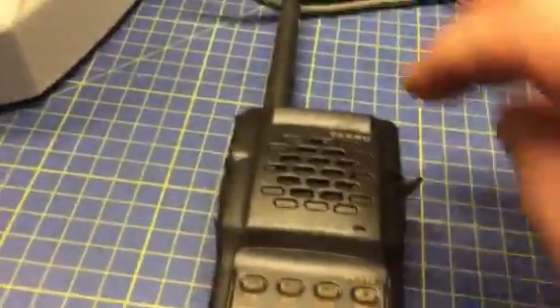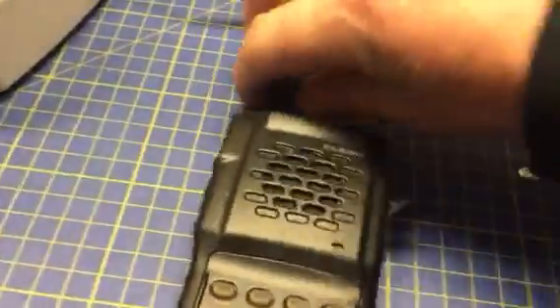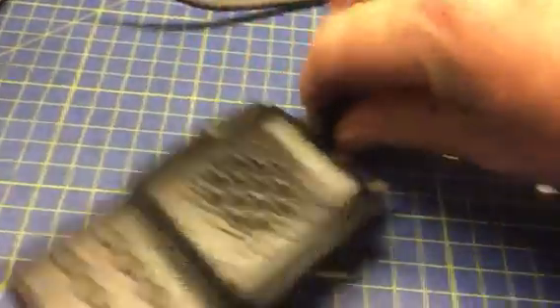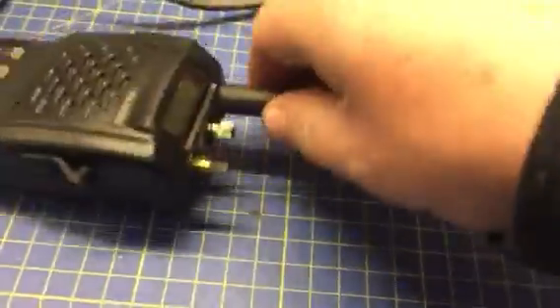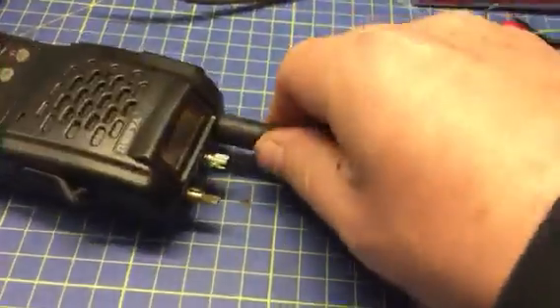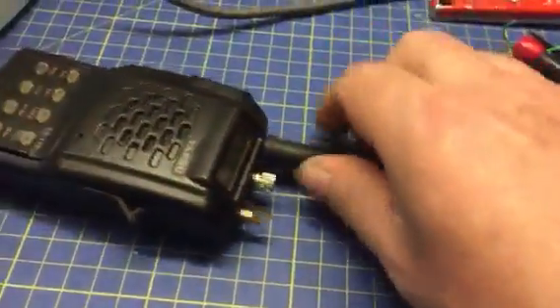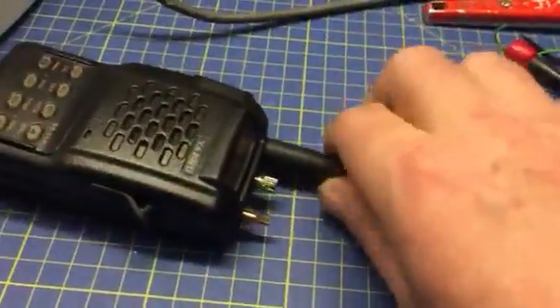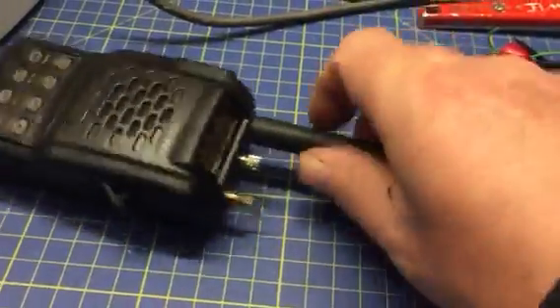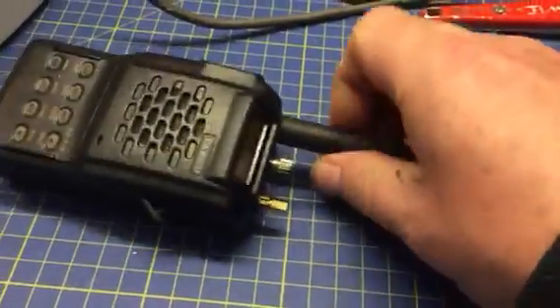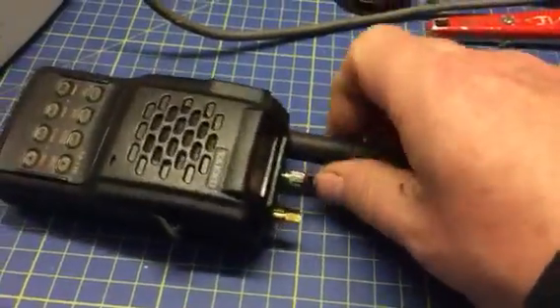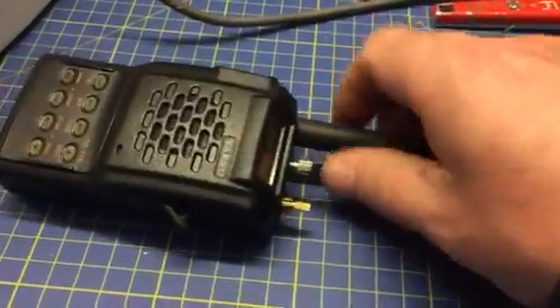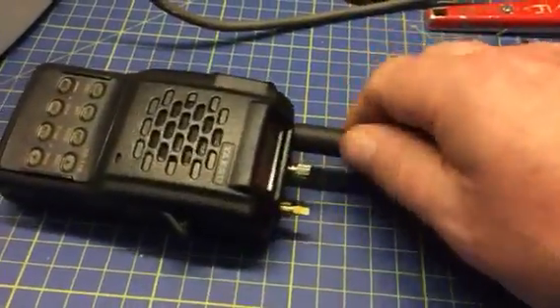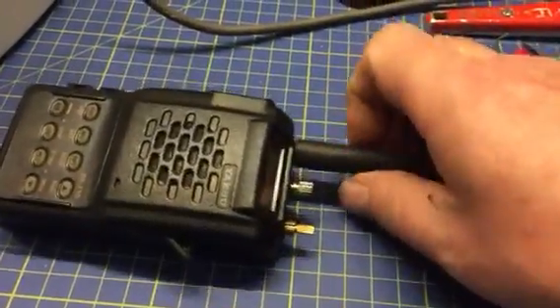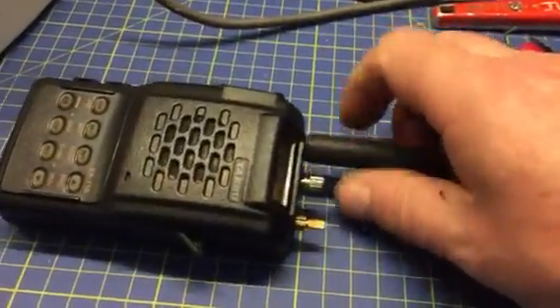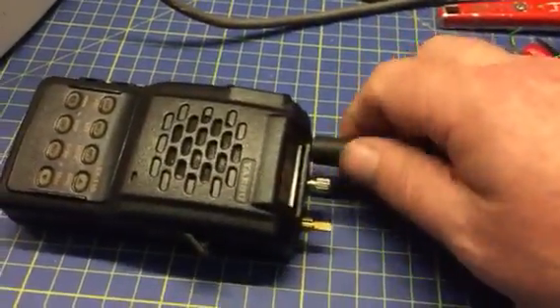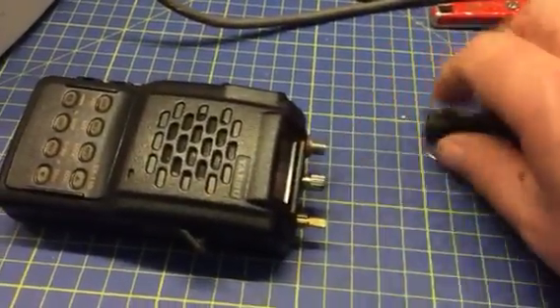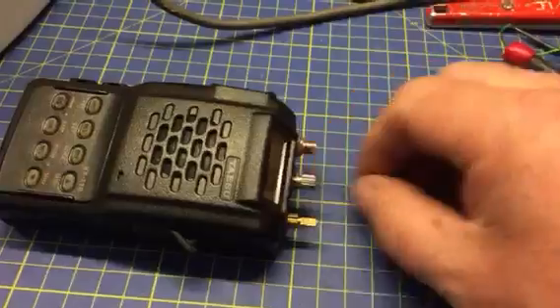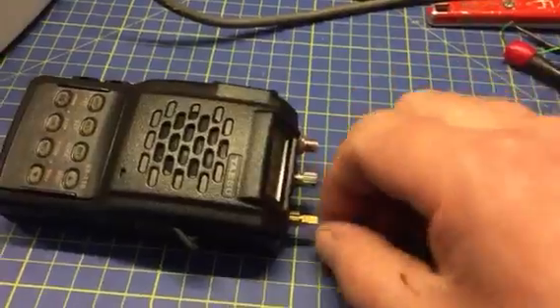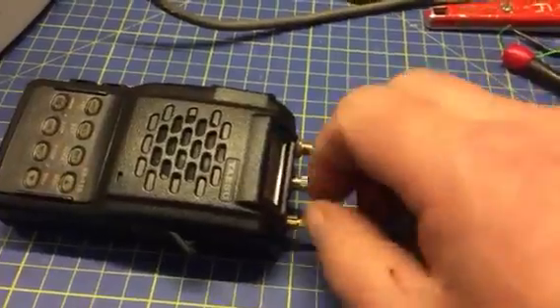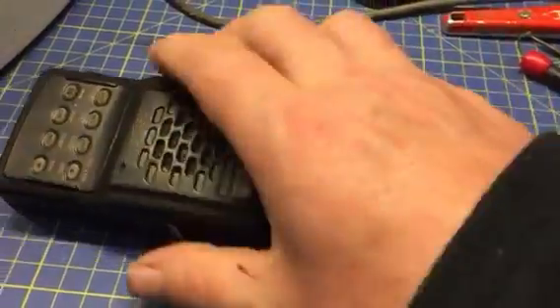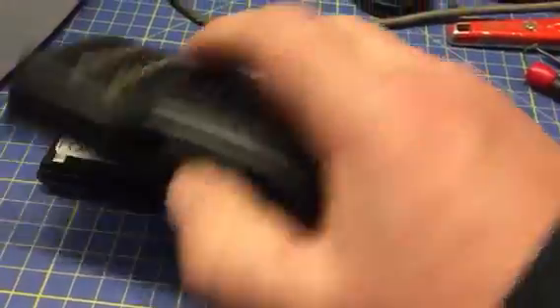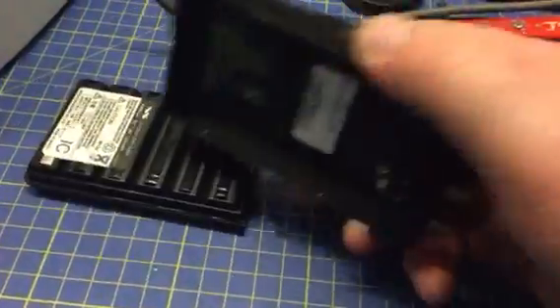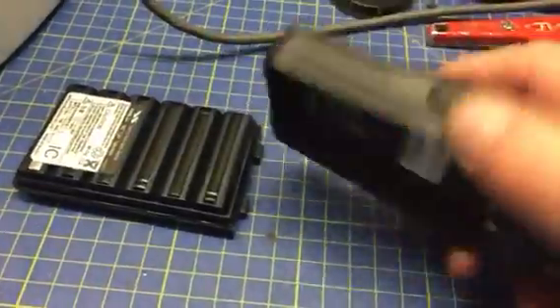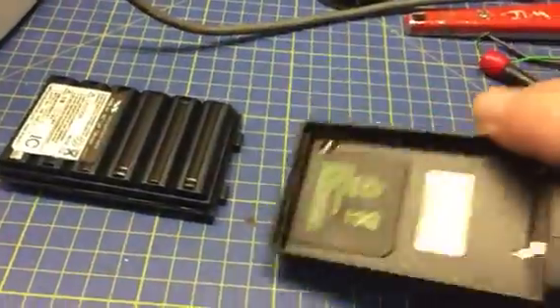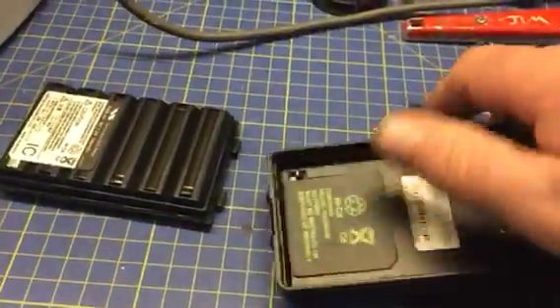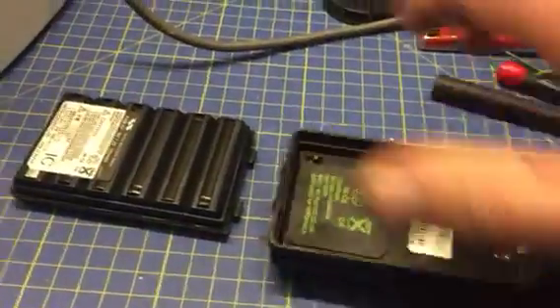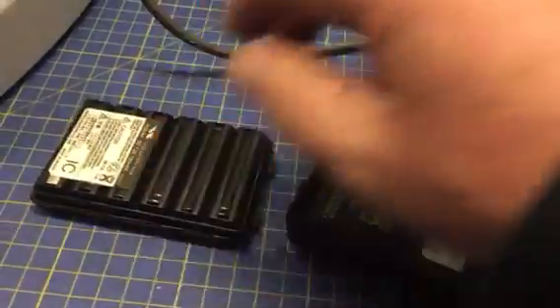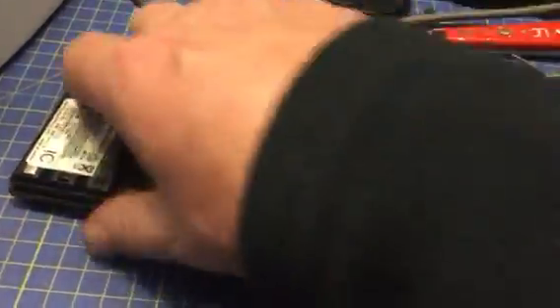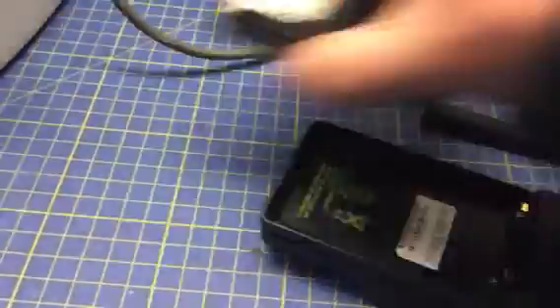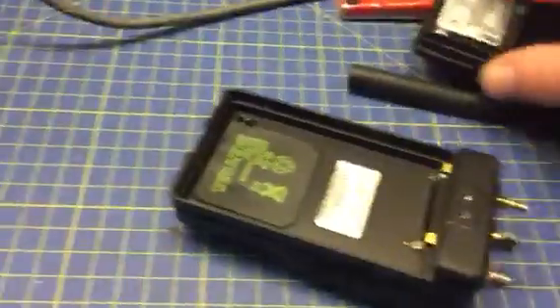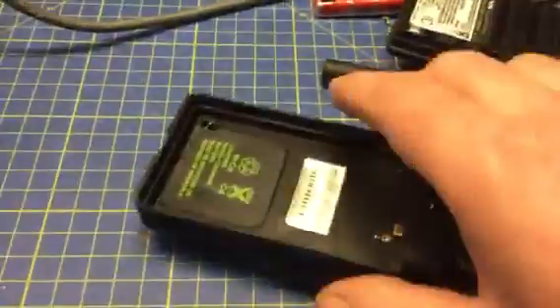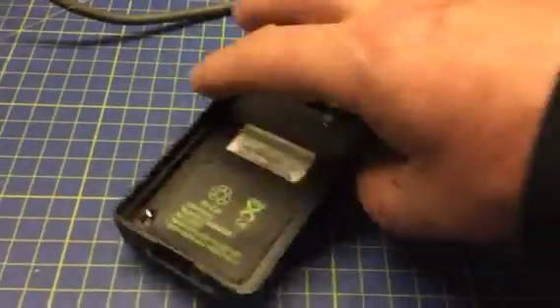Dismount instructions. Temp top off. Pull off. Flip it over. Take the battery out — no problem at all.